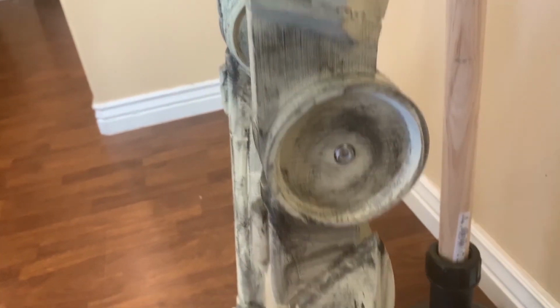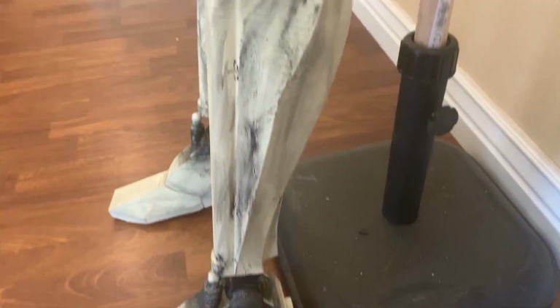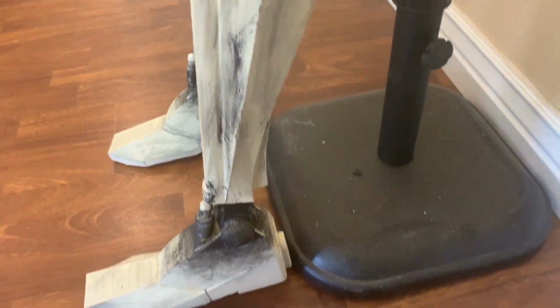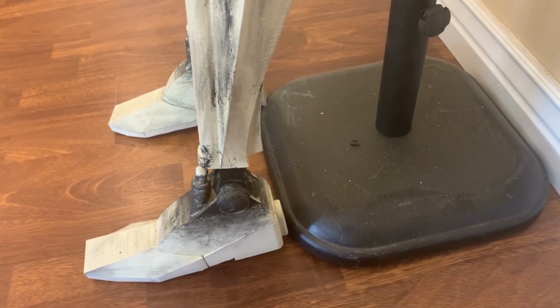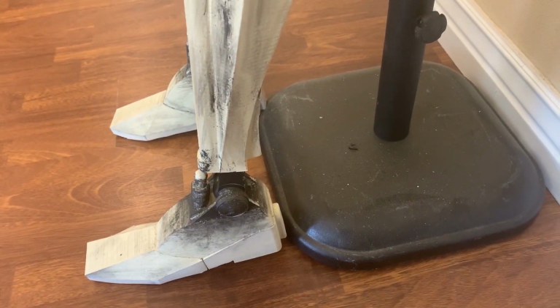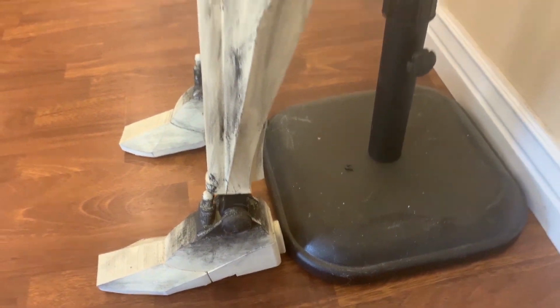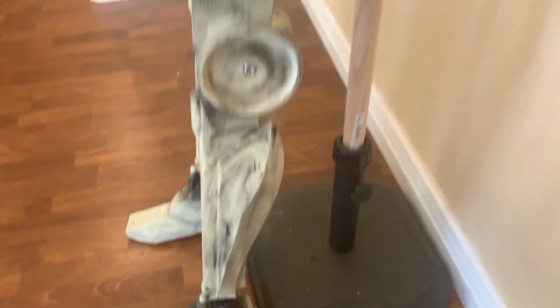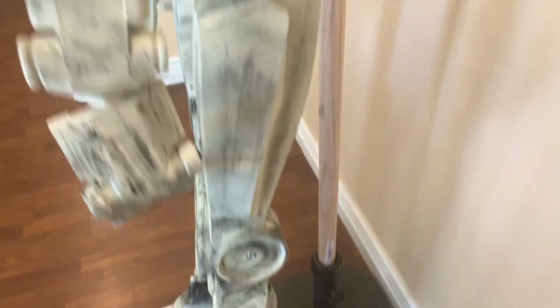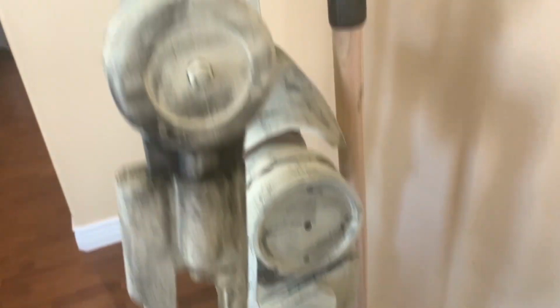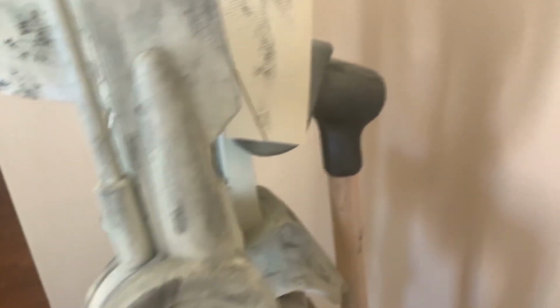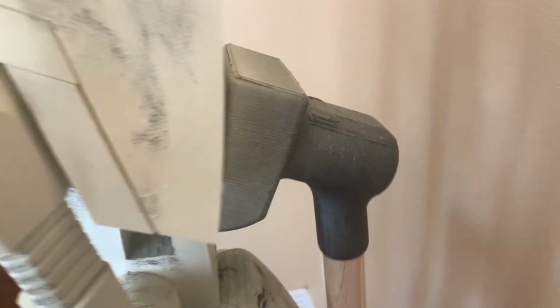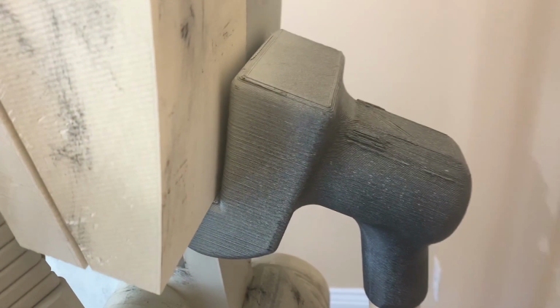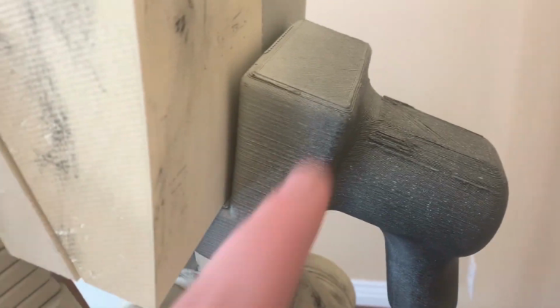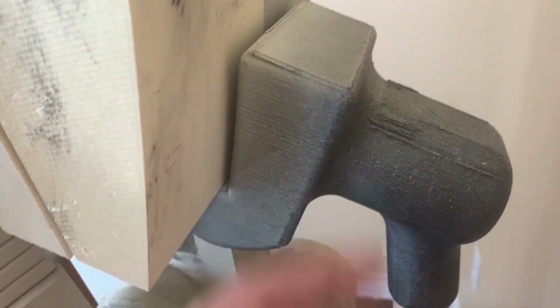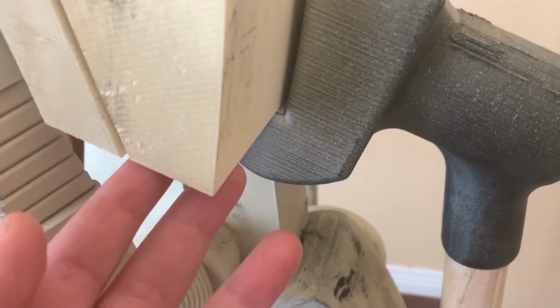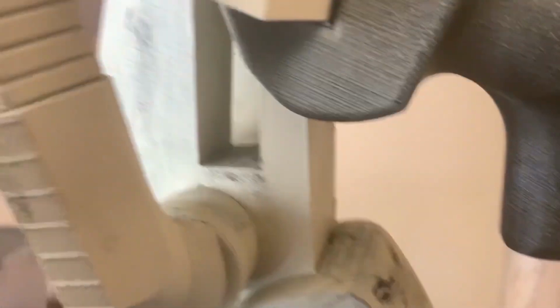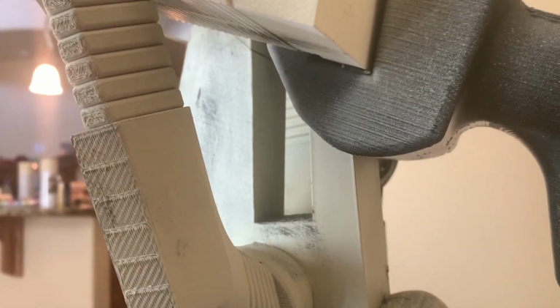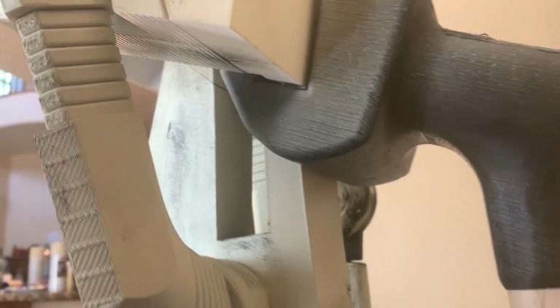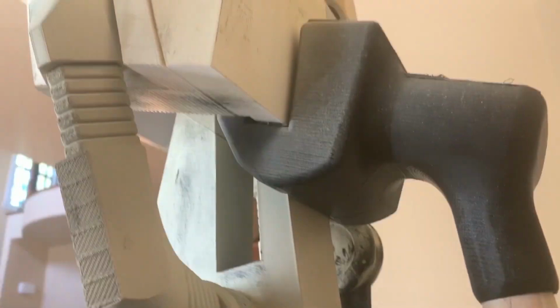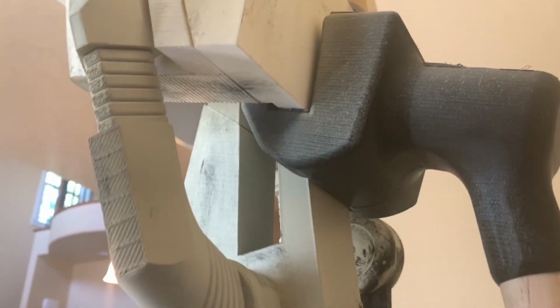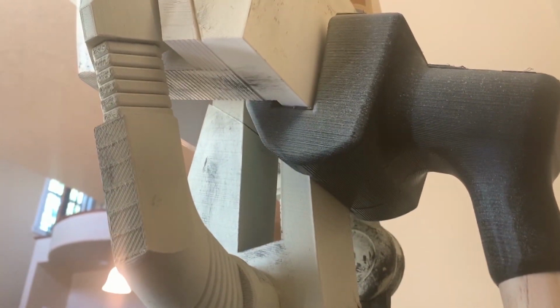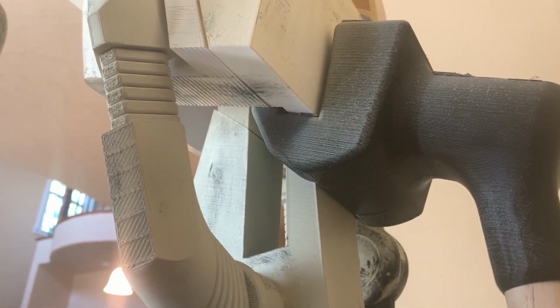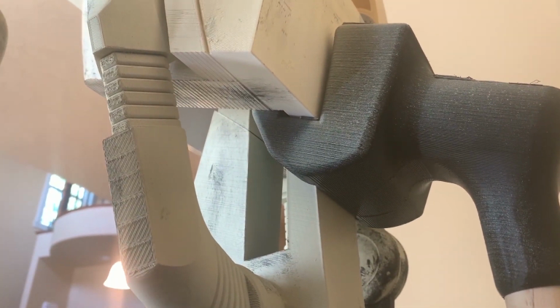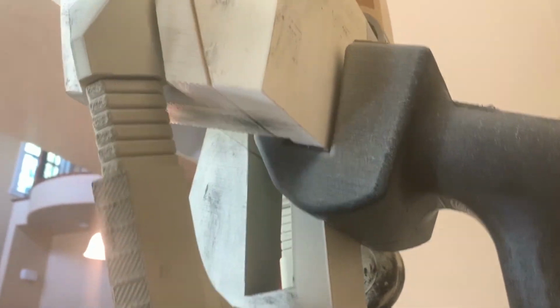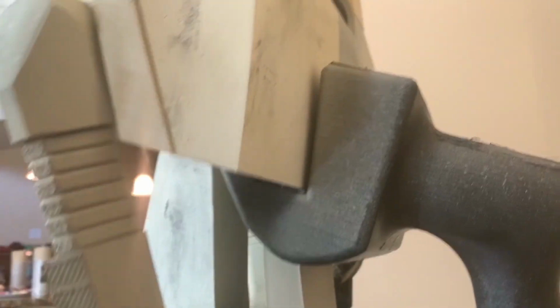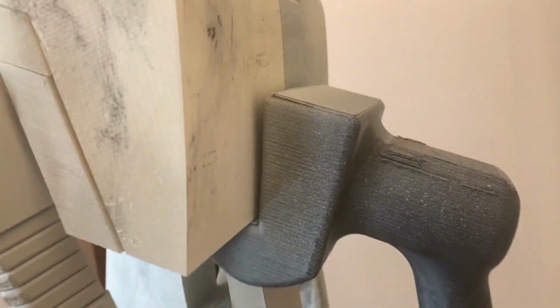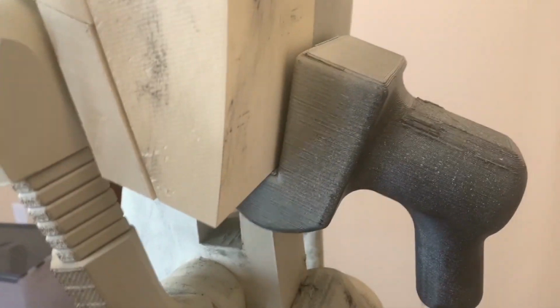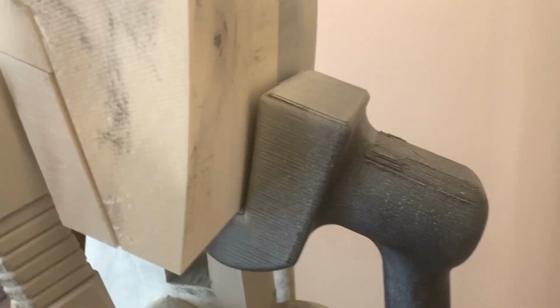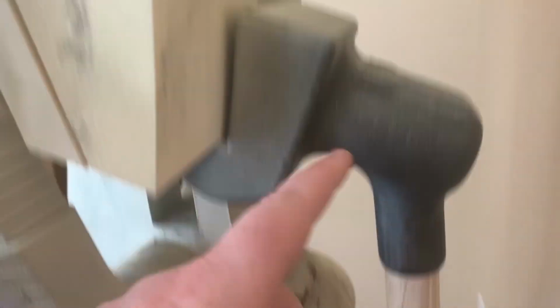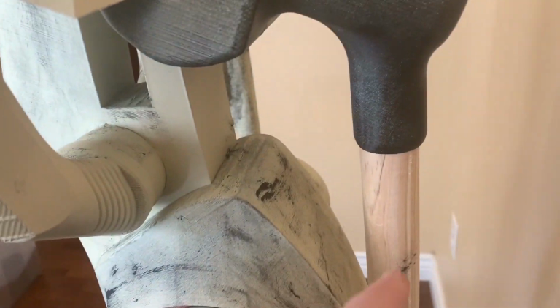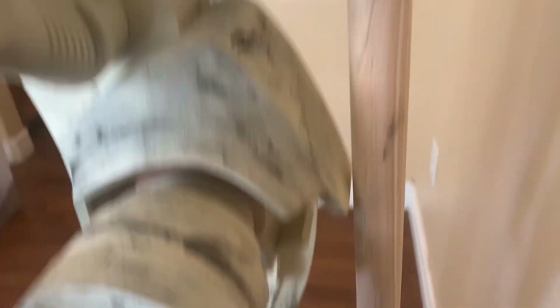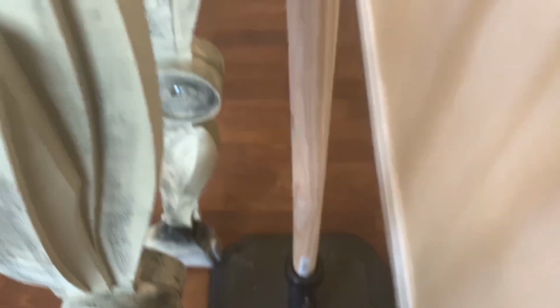We just chose not to do that. The back piece fits right into the spine piece, so when you get to that point in printing, make sure to print that piece — it goes onto your dowel, into the base, and makes displaying him a lot easier.